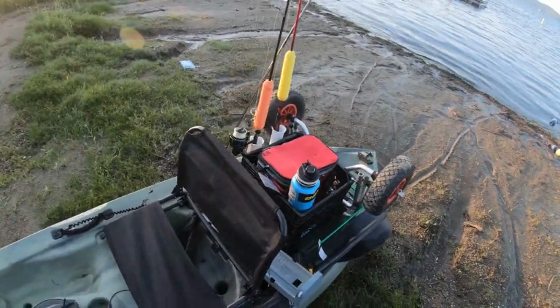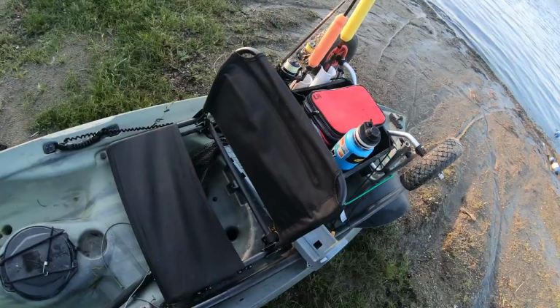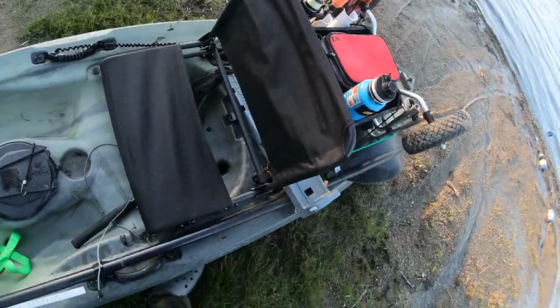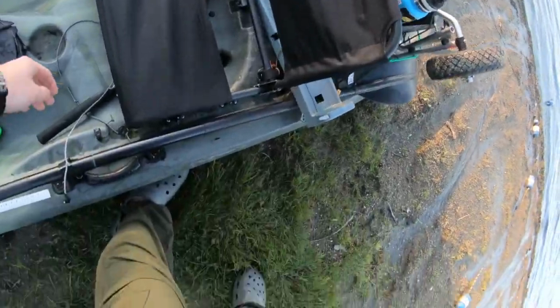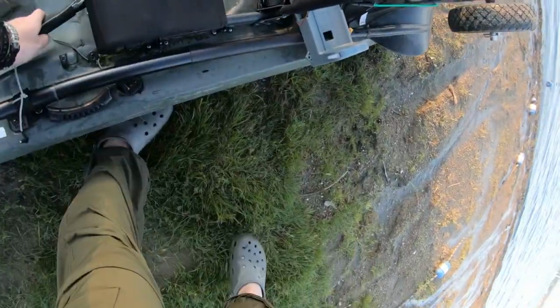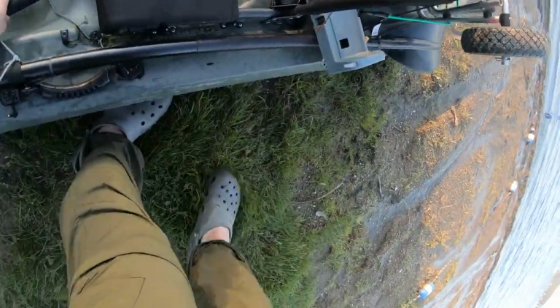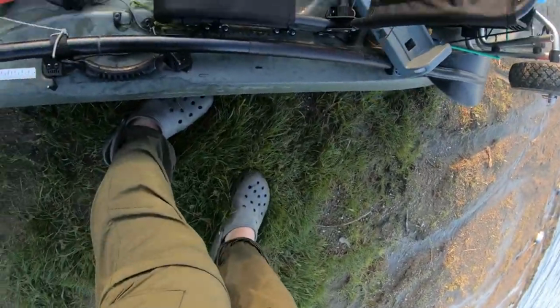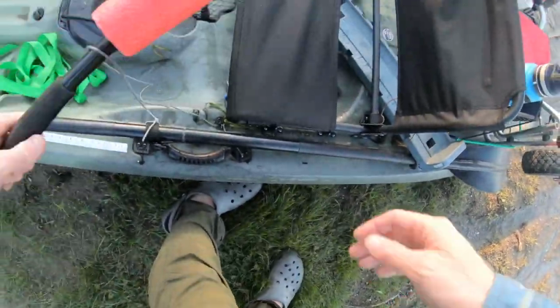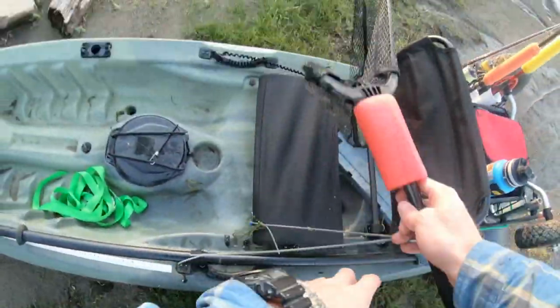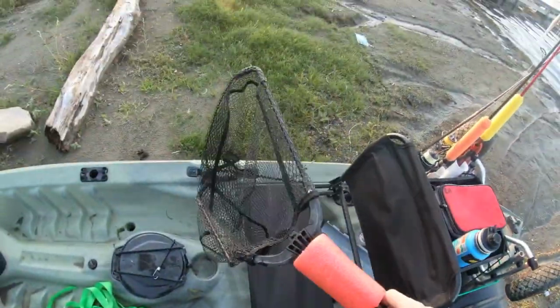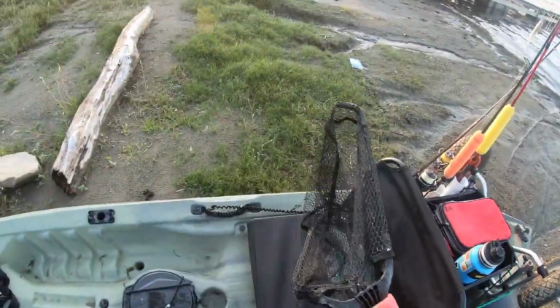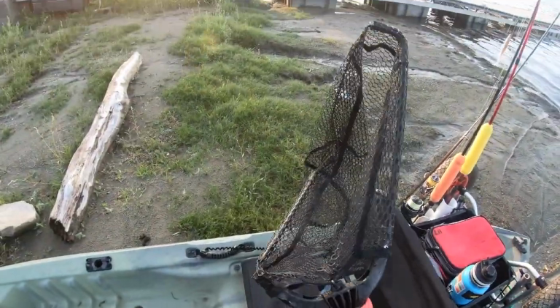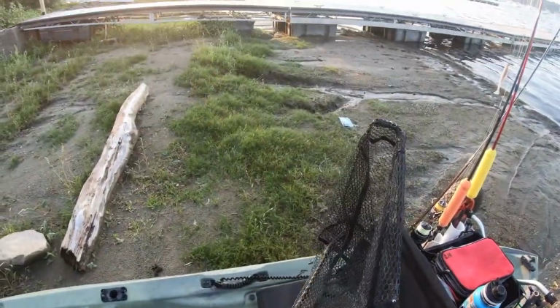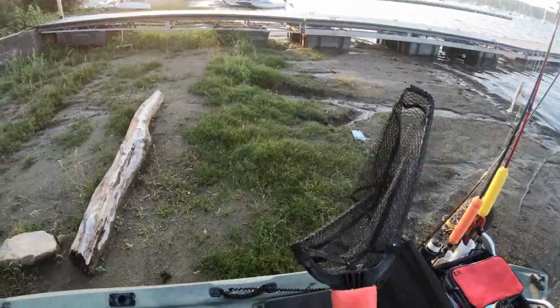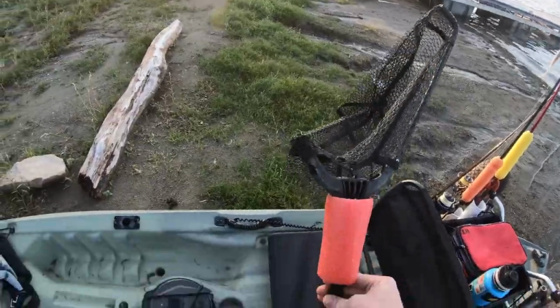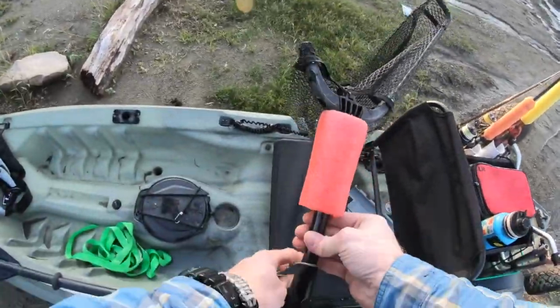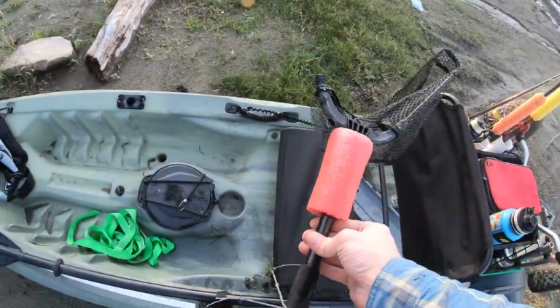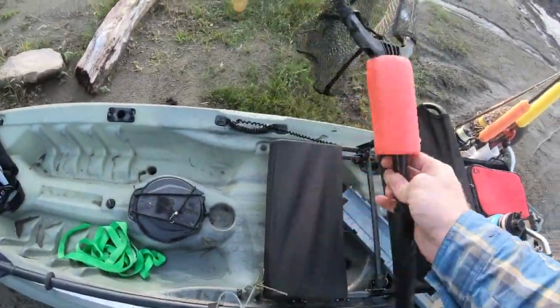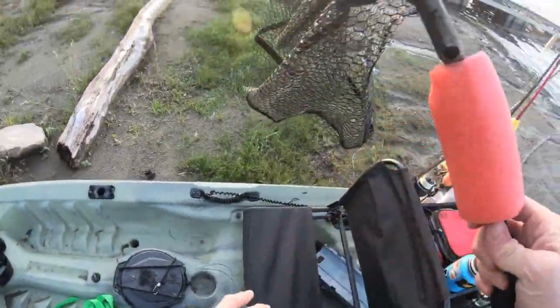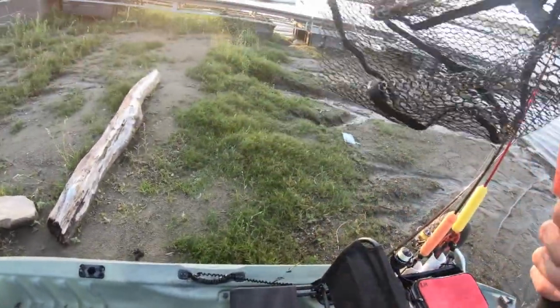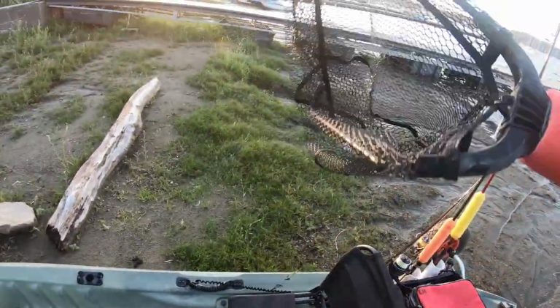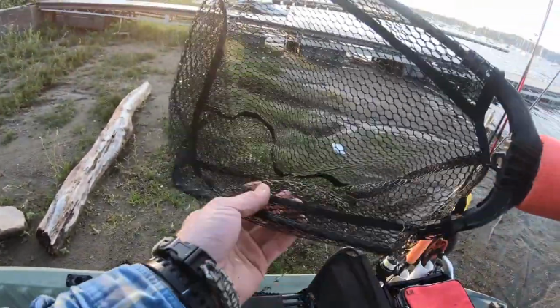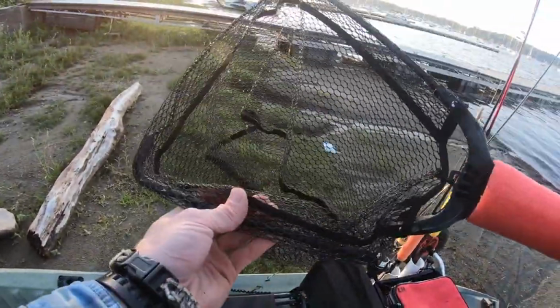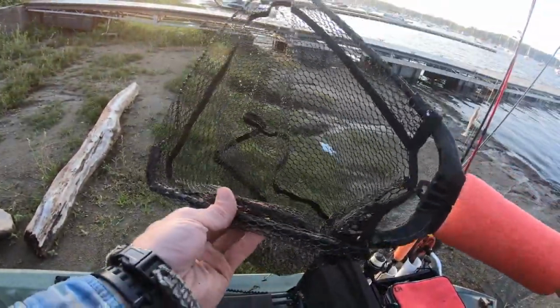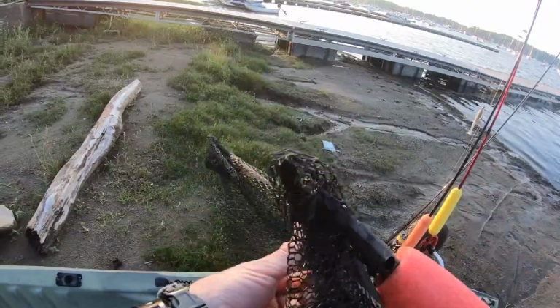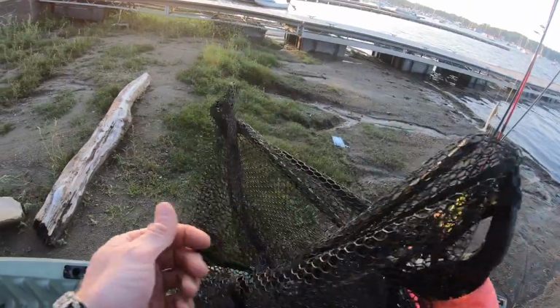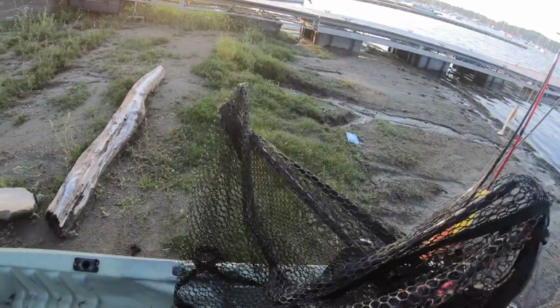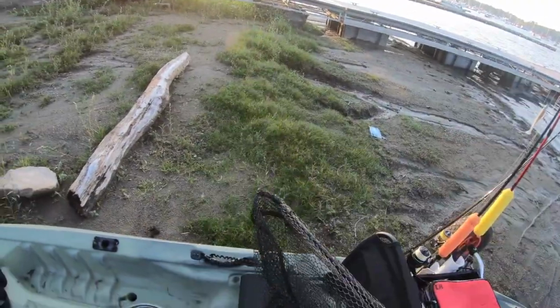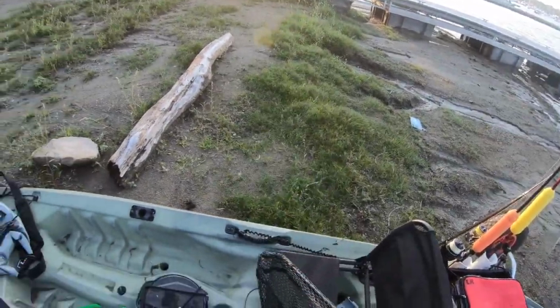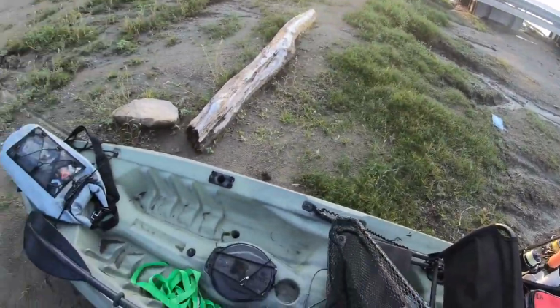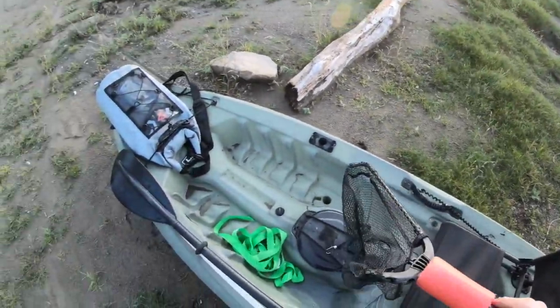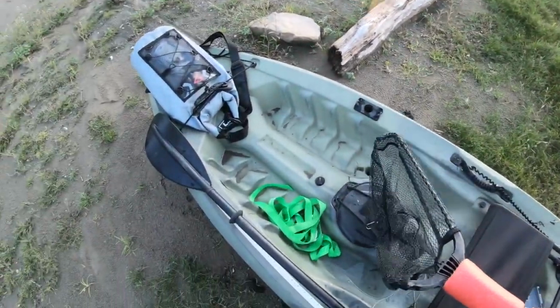I do have a net that I bring with me, and today I actually broke mine, so I'm going to be getting a new net. Don't buy the Plusino nets on Amazon — the ones that fold up and fold down. Not very good.